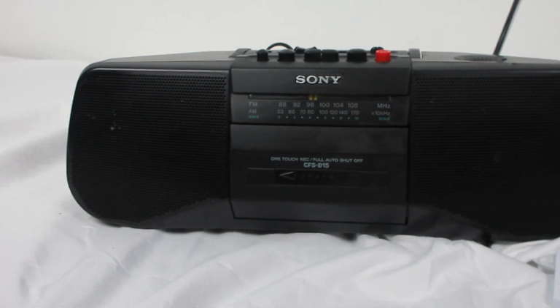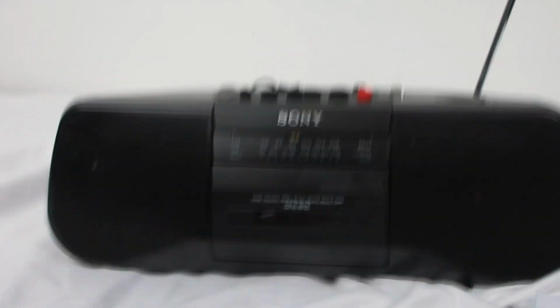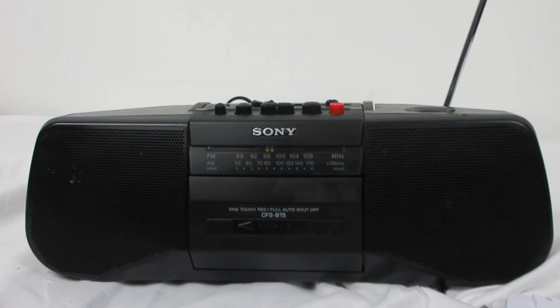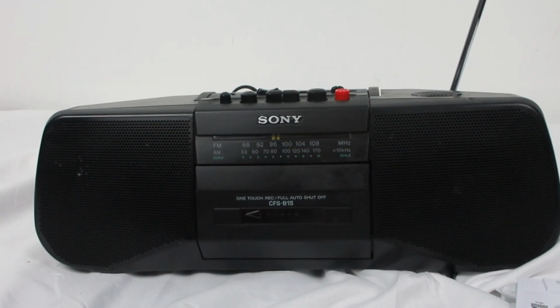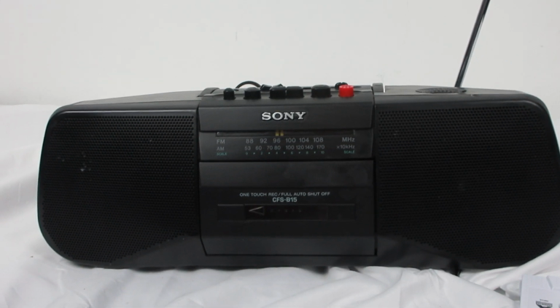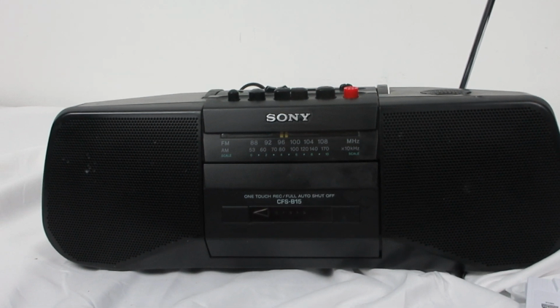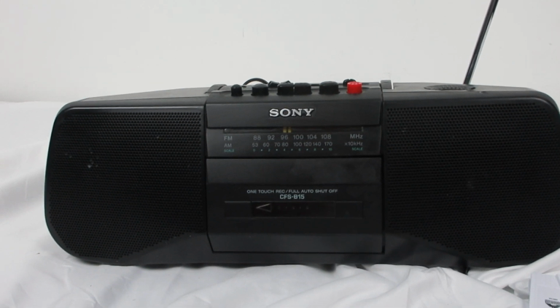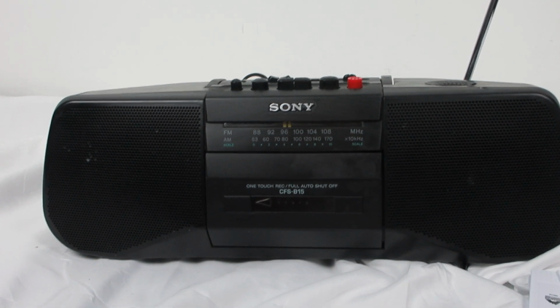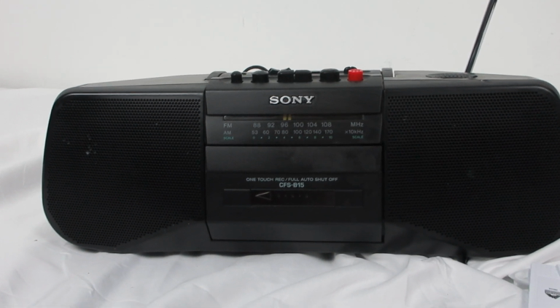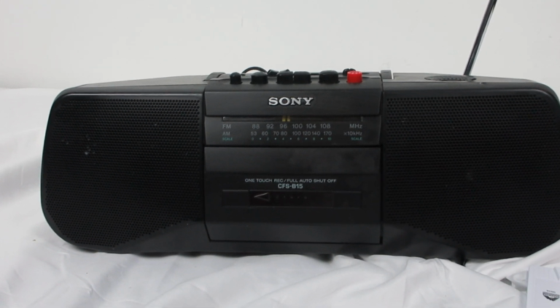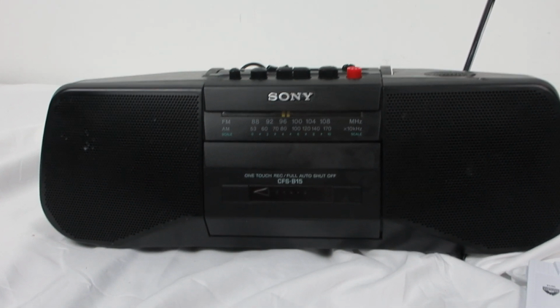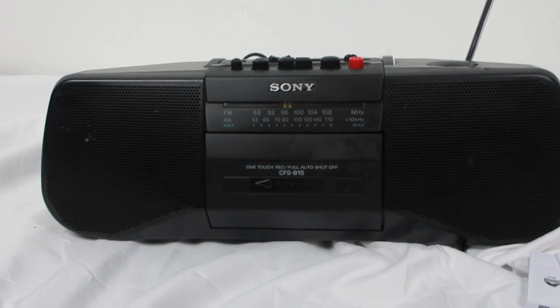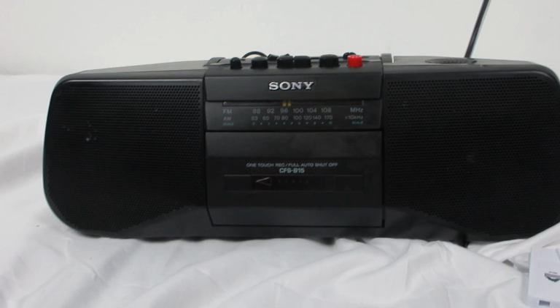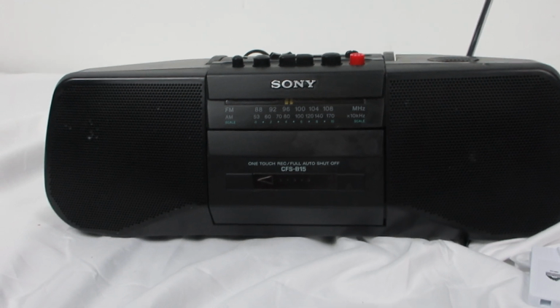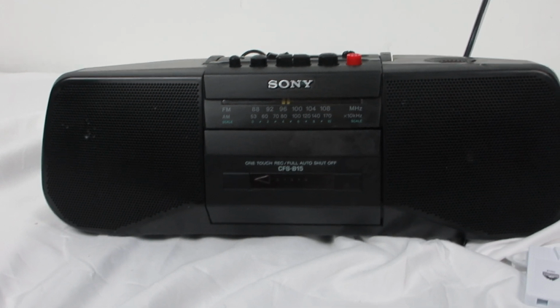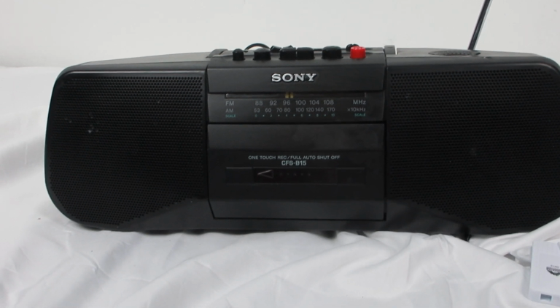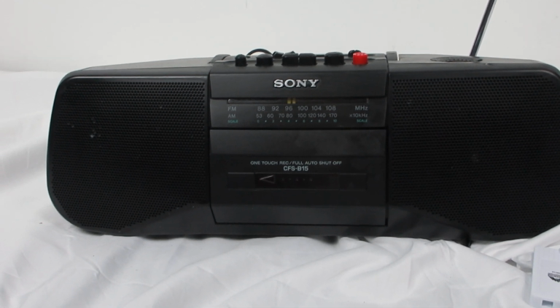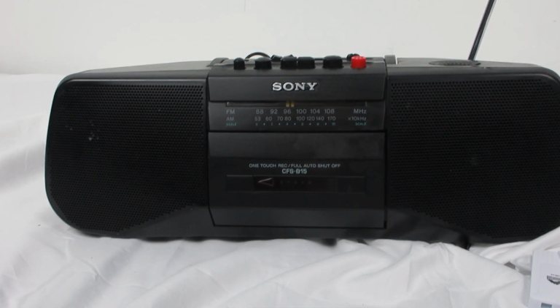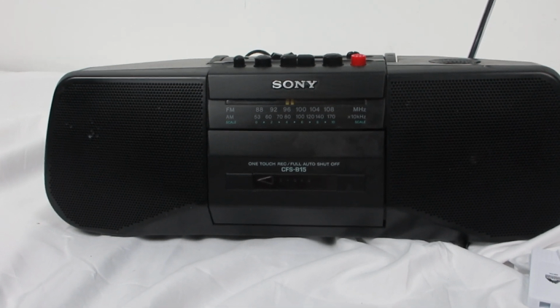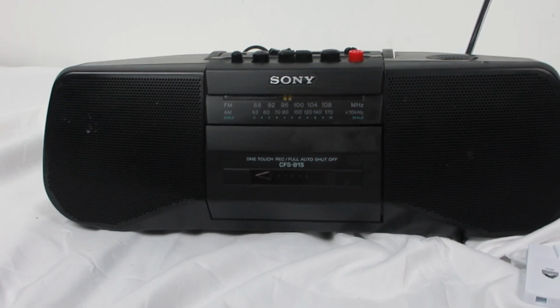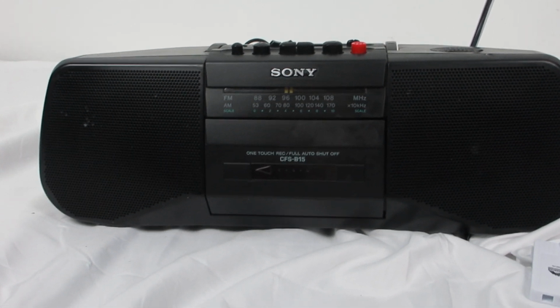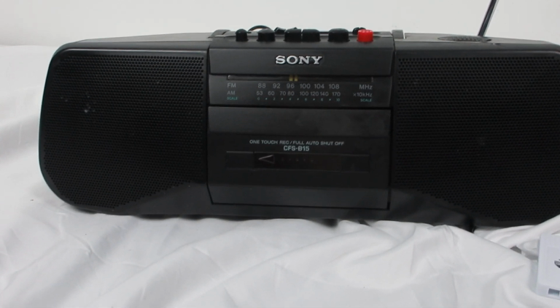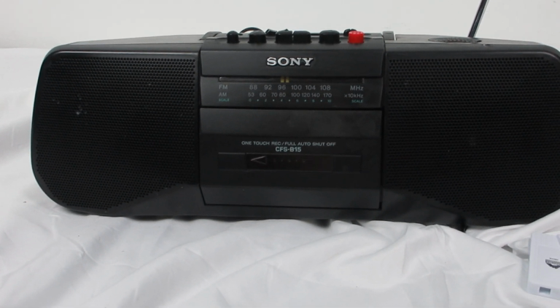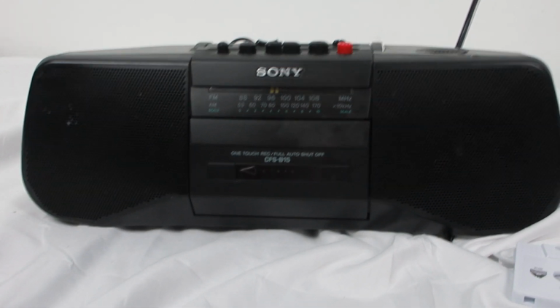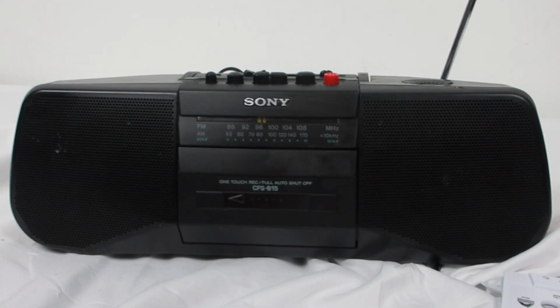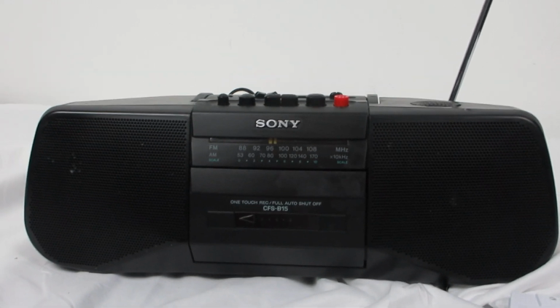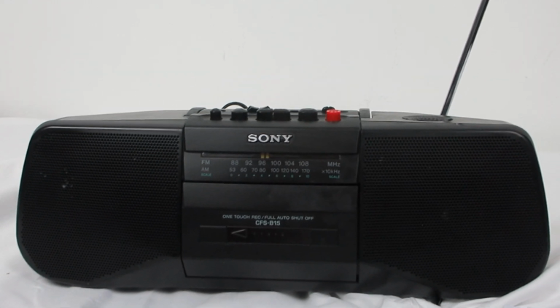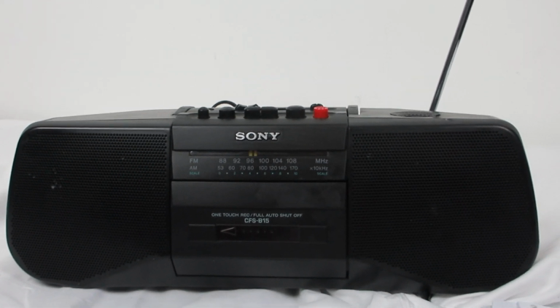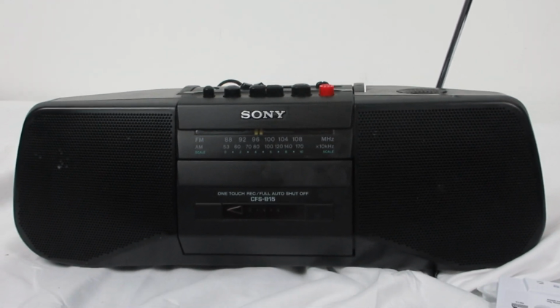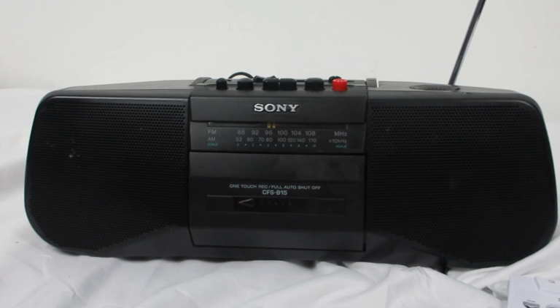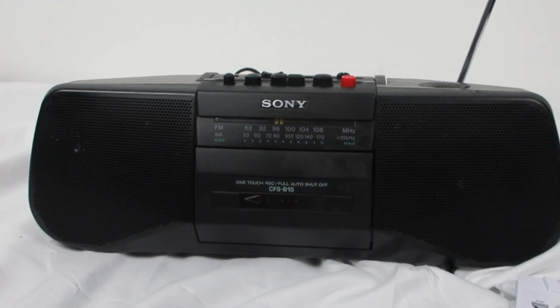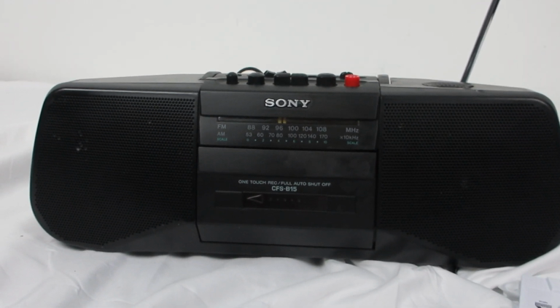Welcome to Steps Treasure Chest. Steps Treasure Chest is an eBay store that sells vintage audio, vintage video, and more other things.